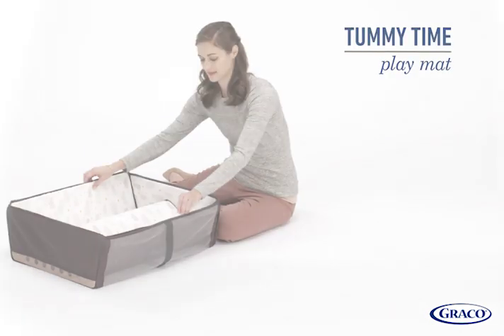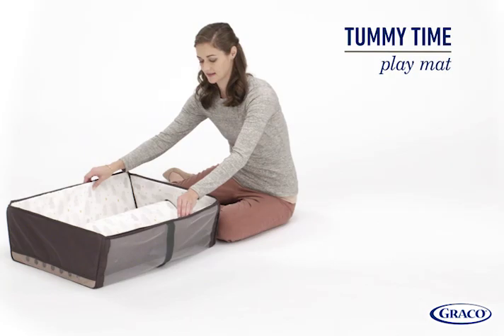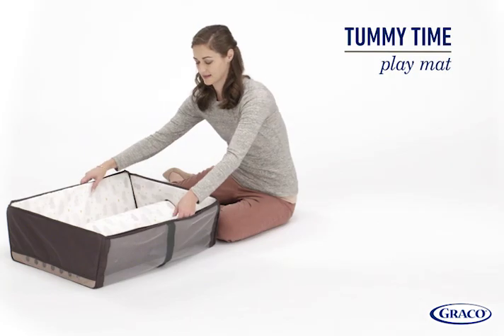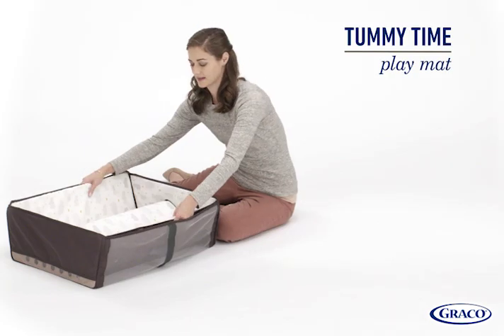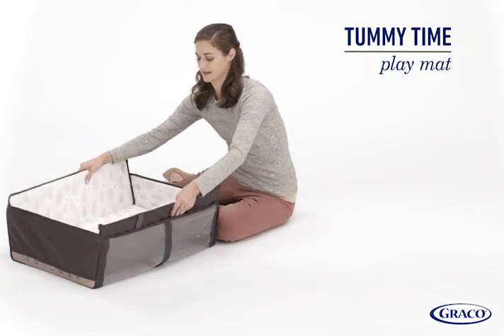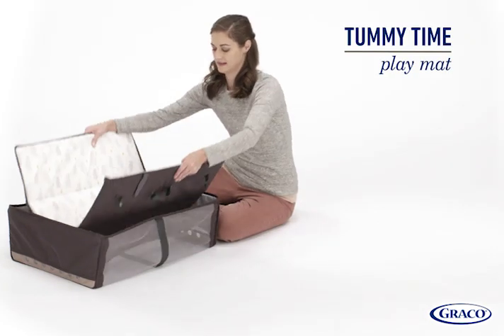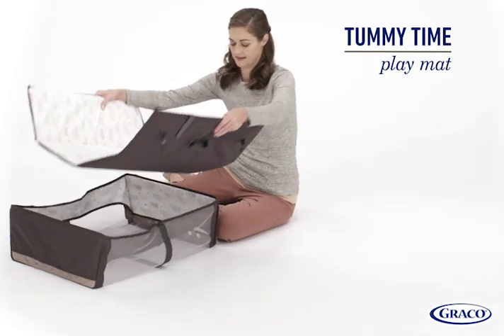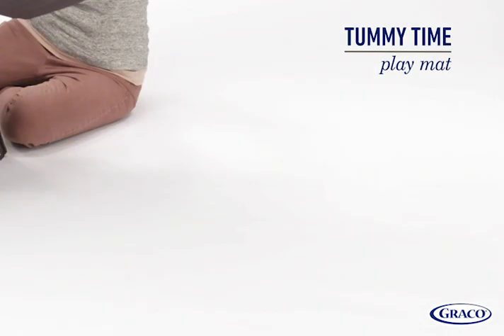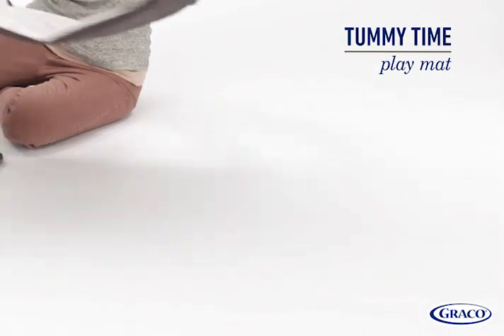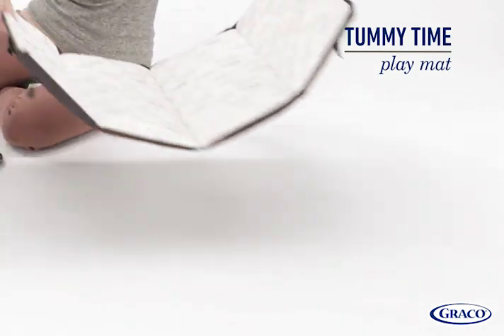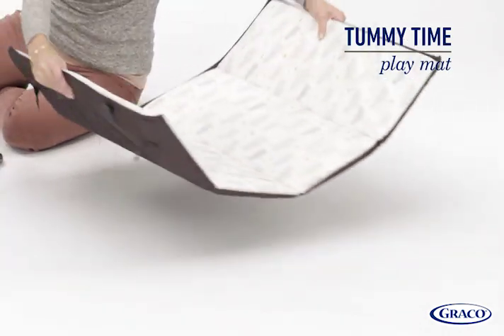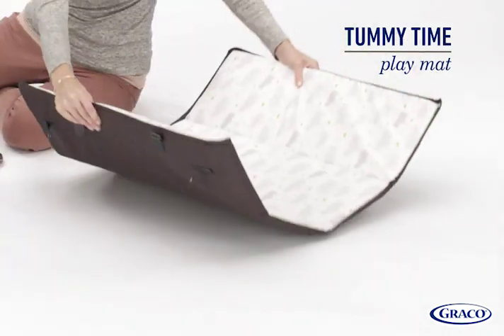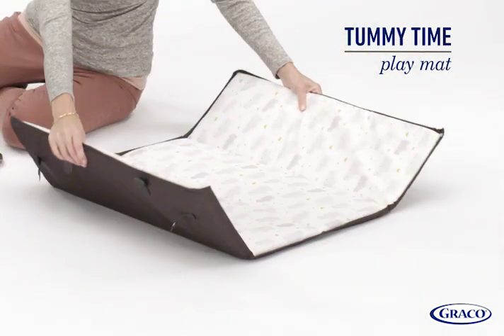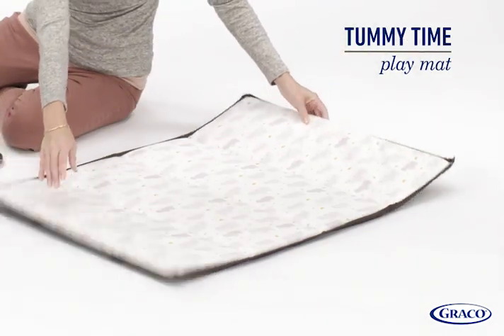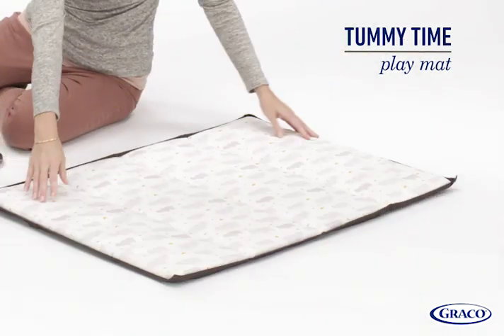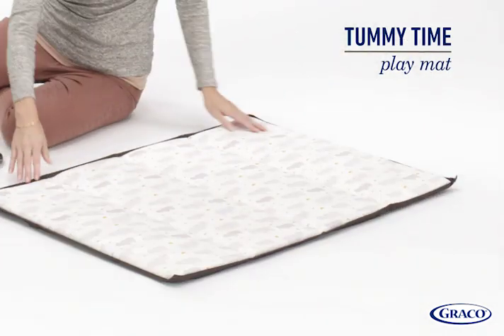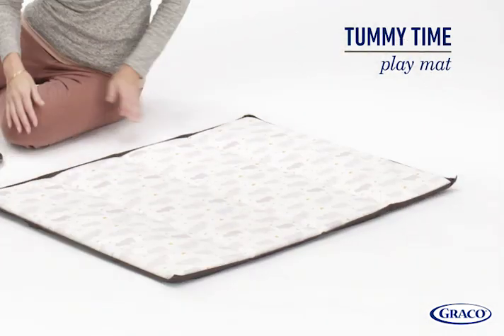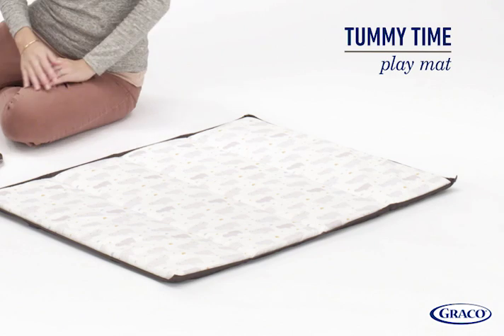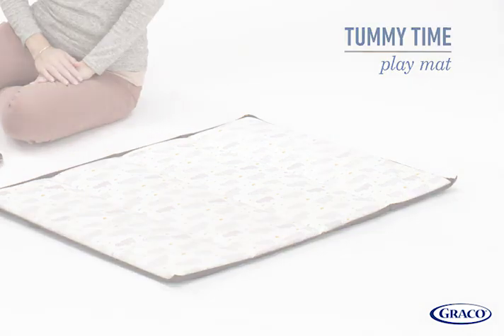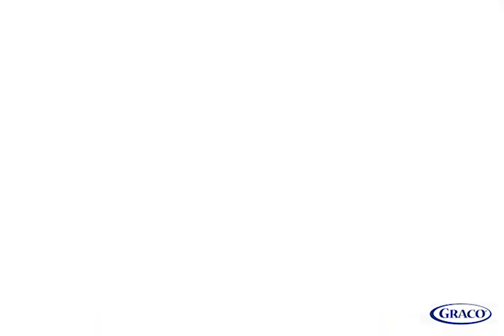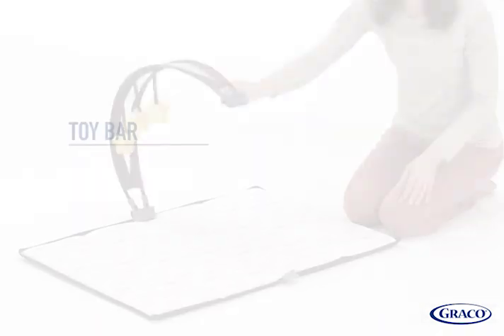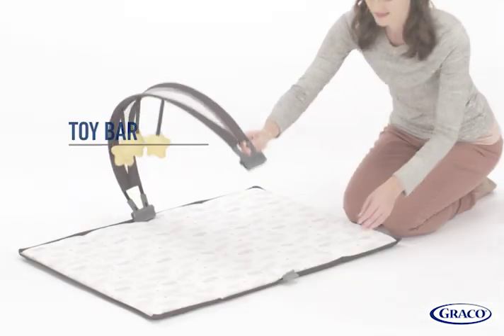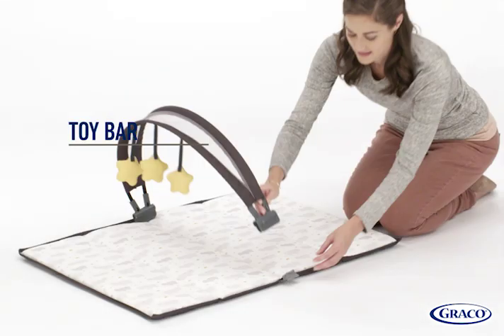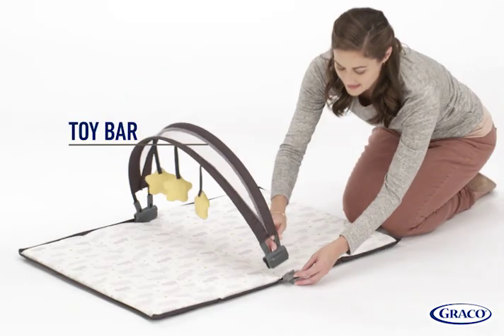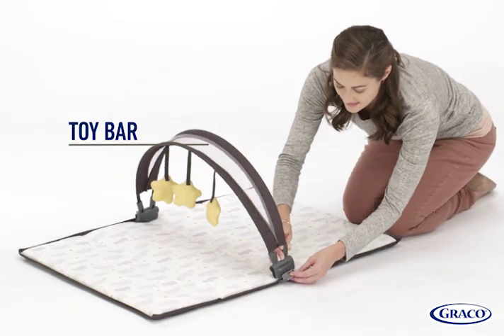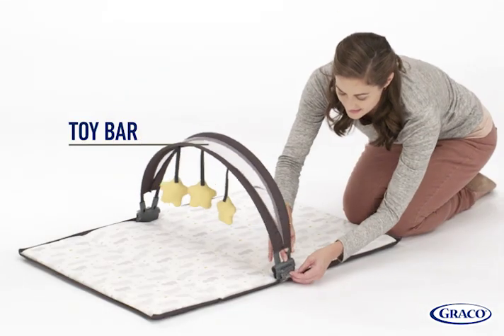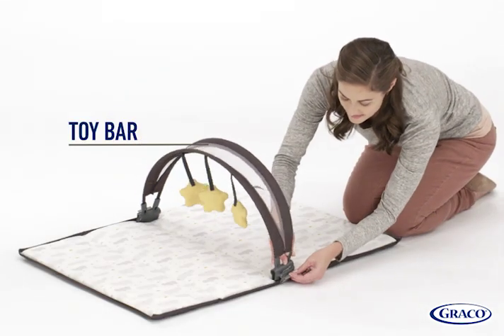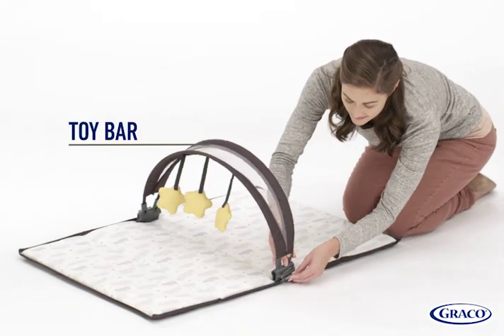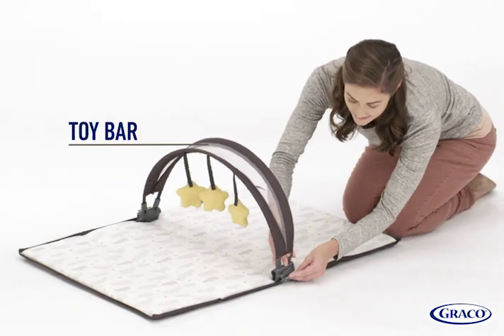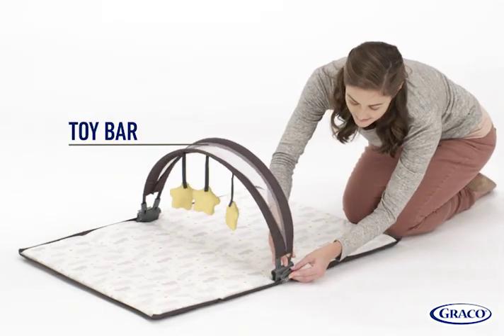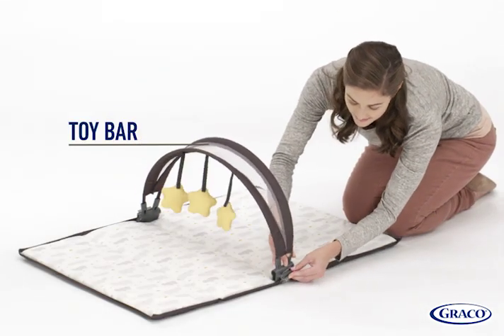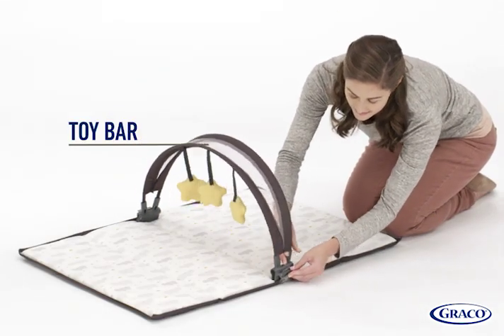When used on the floor, the bassinet converts to become a tummy time play mat for baby, and features a removable toy bar to keep baby entertained.